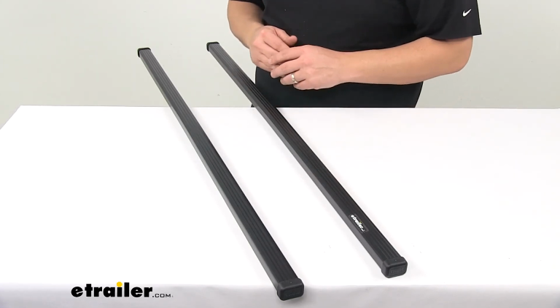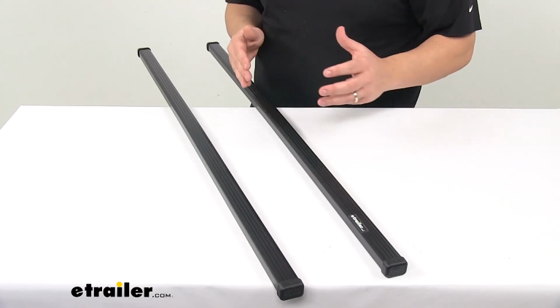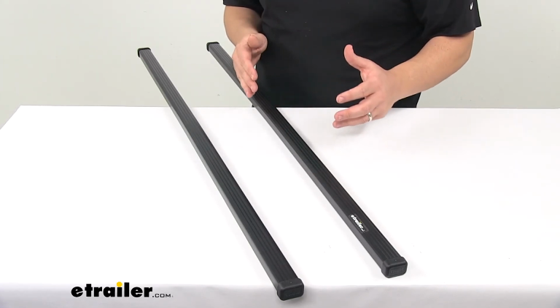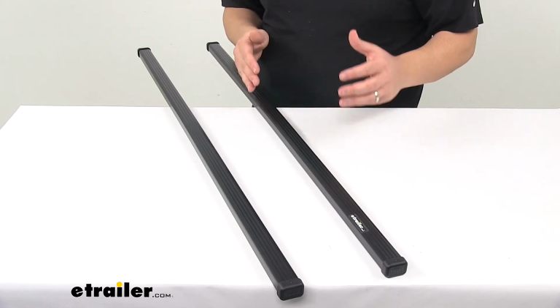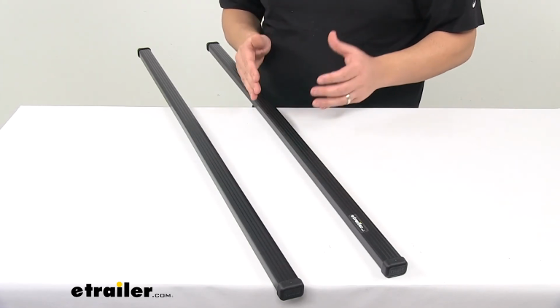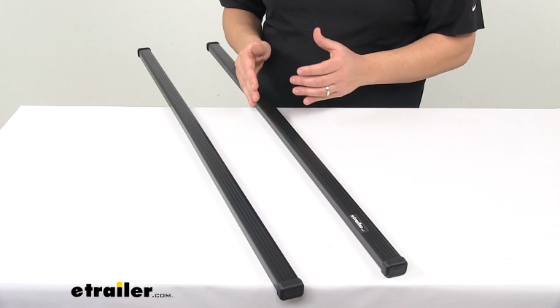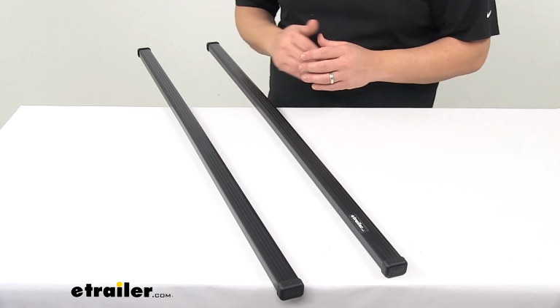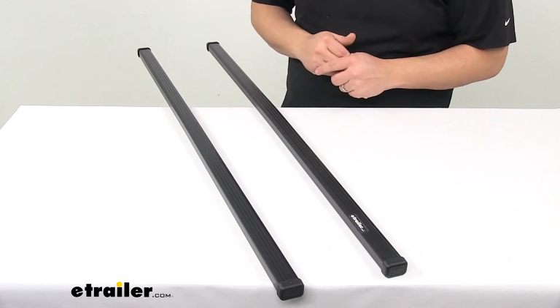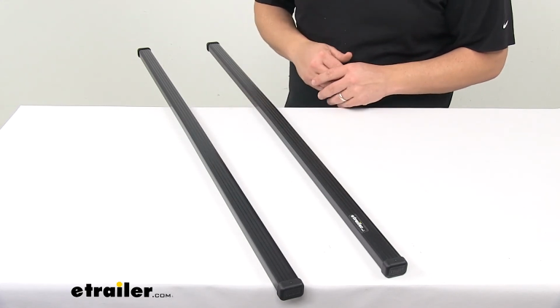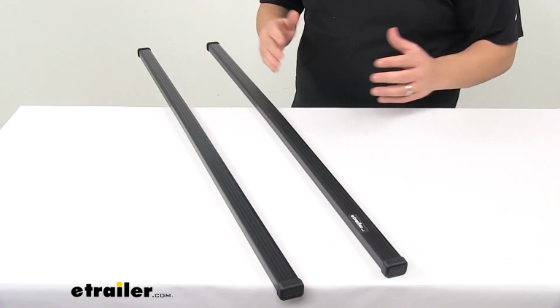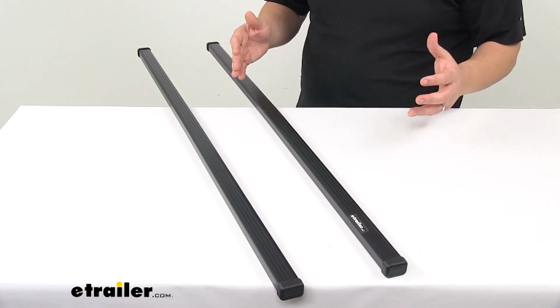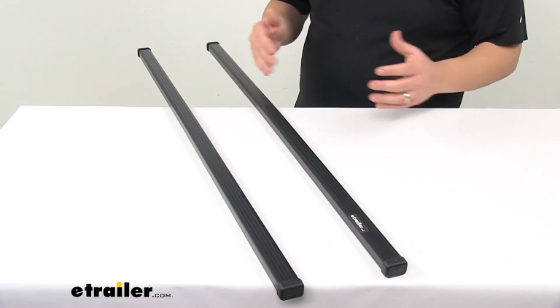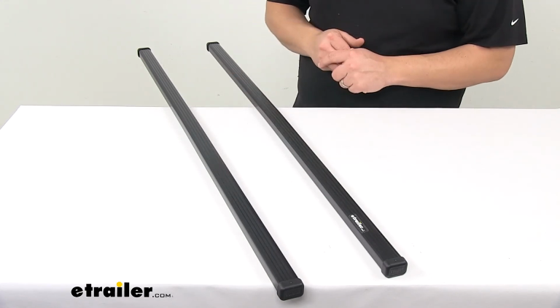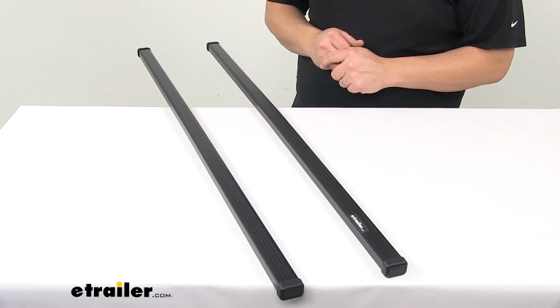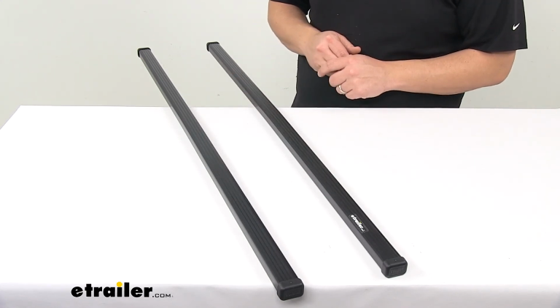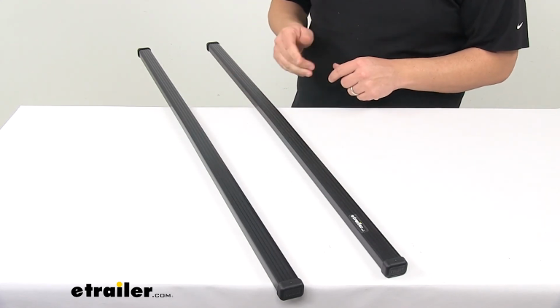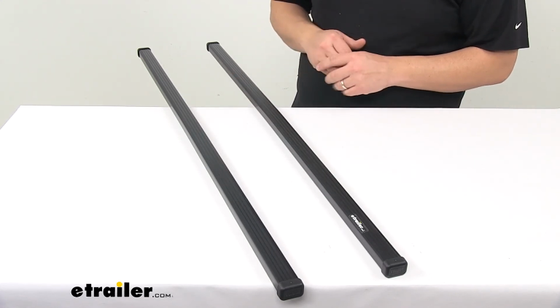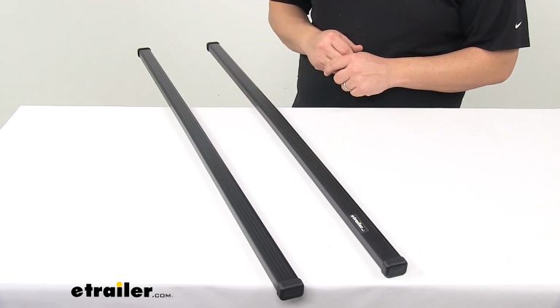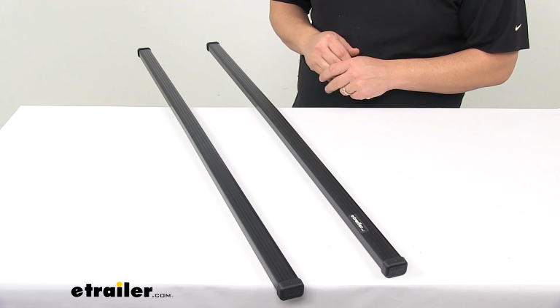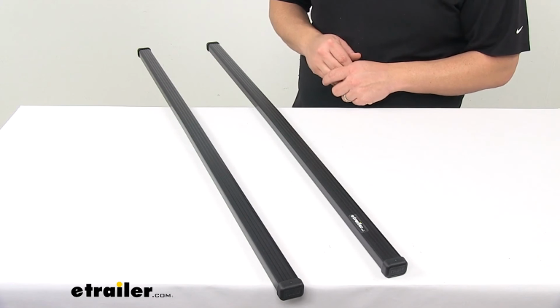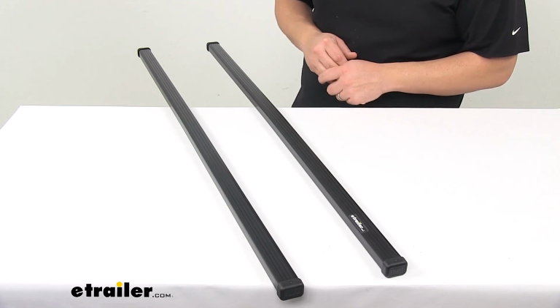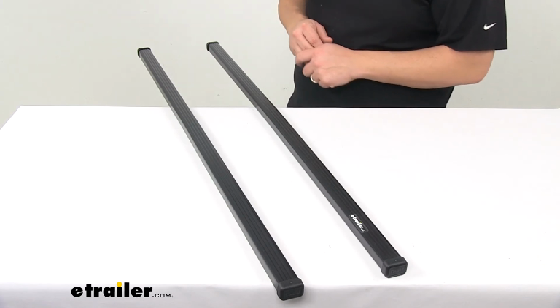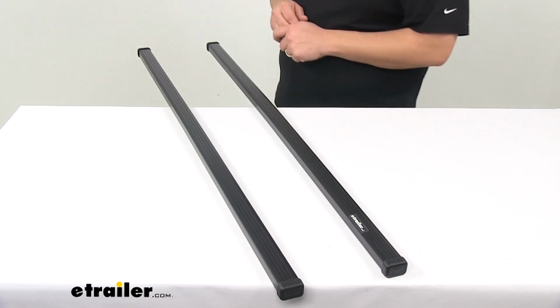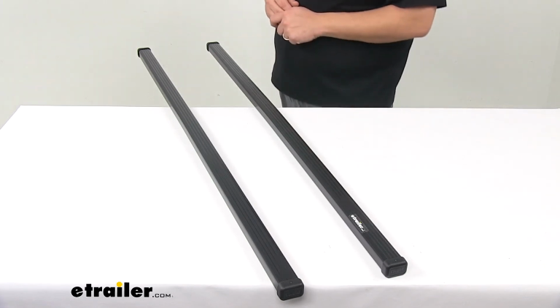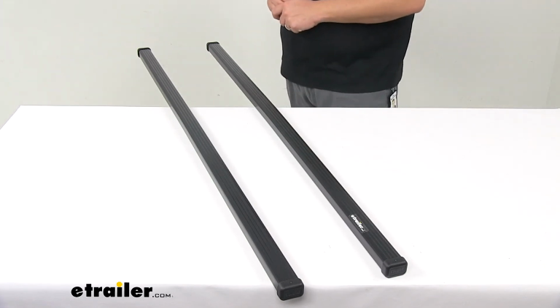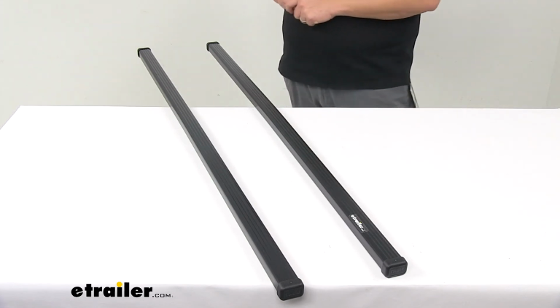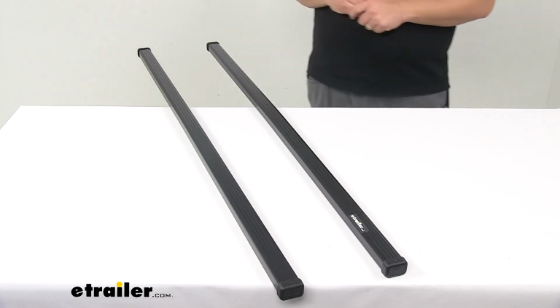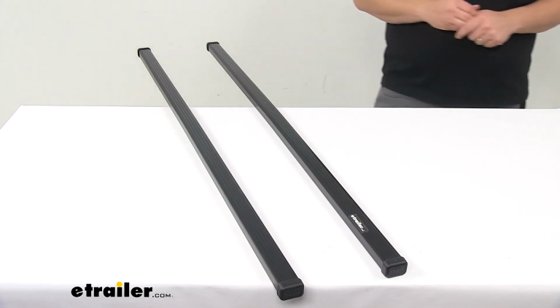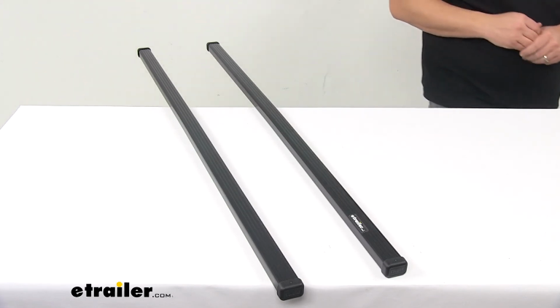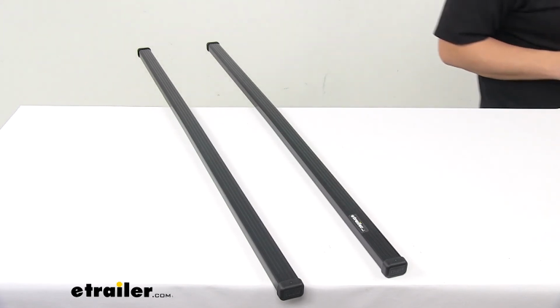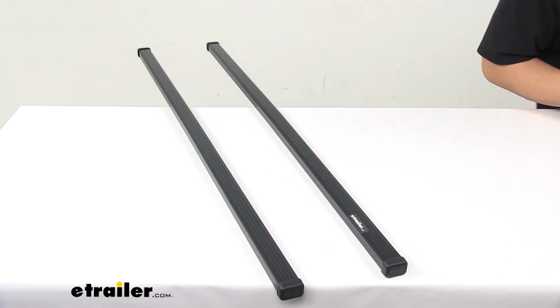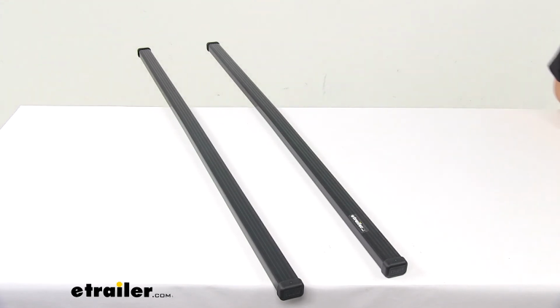The bars are available in a variety of lengths. You can view all the lengths available at eTrailer.com, and Thule covers them with a limited lifetime warranty. That's going to do it for today's look at the Thule square bar crossbars.